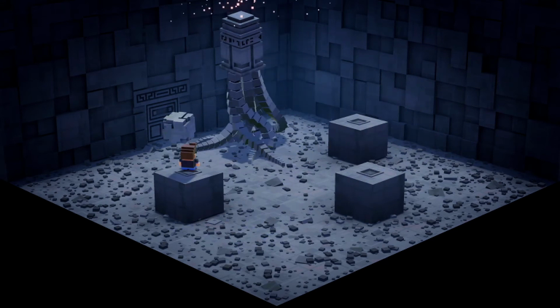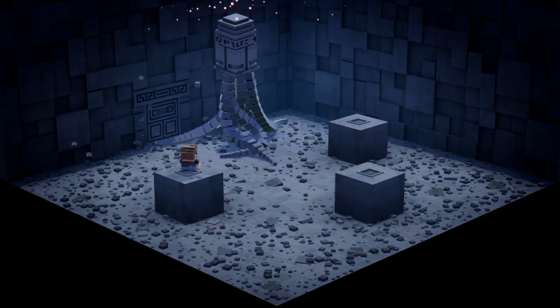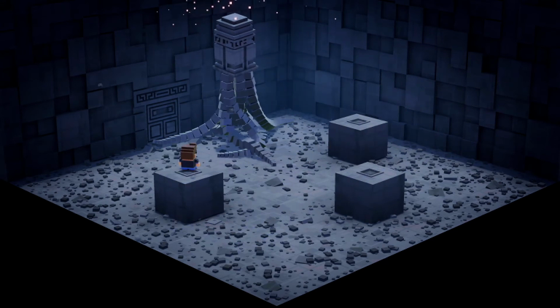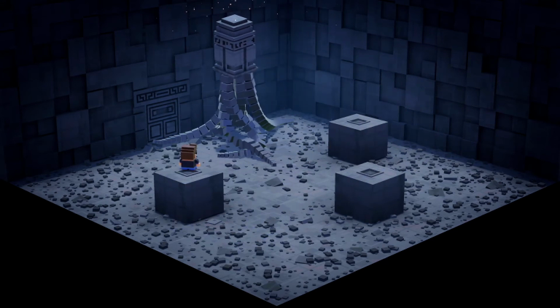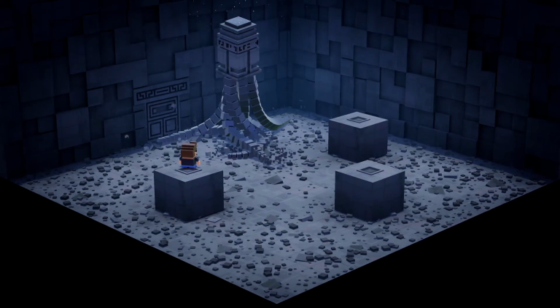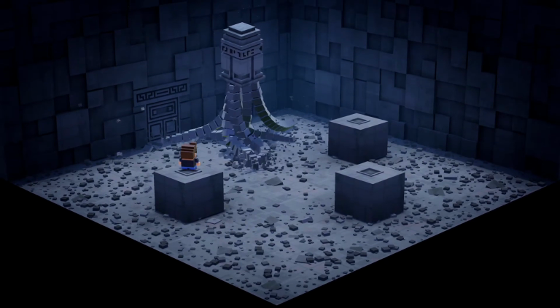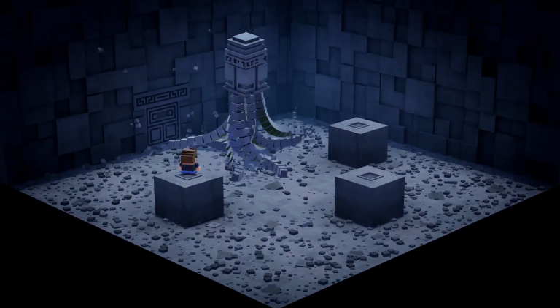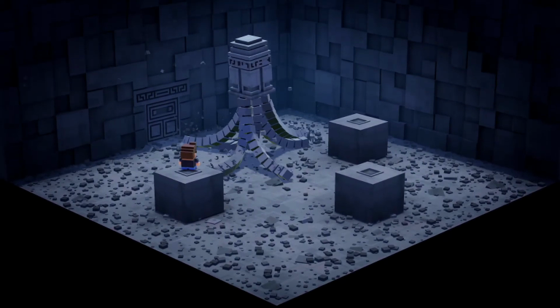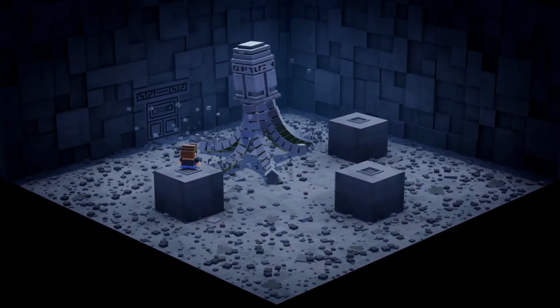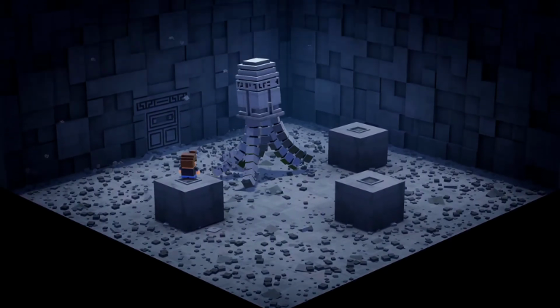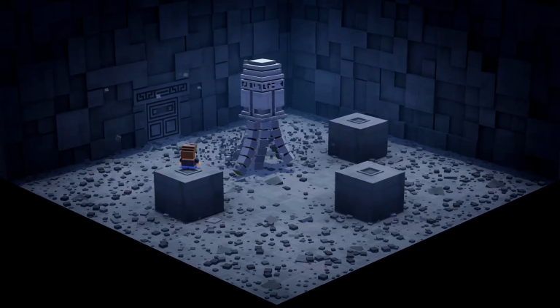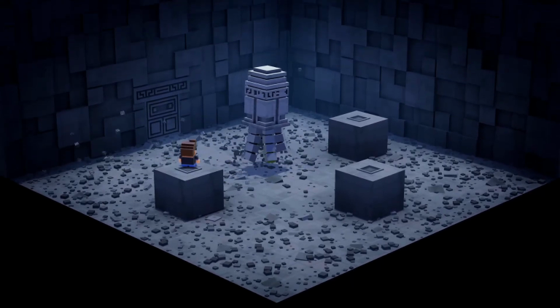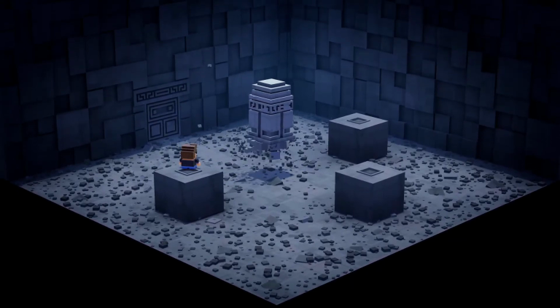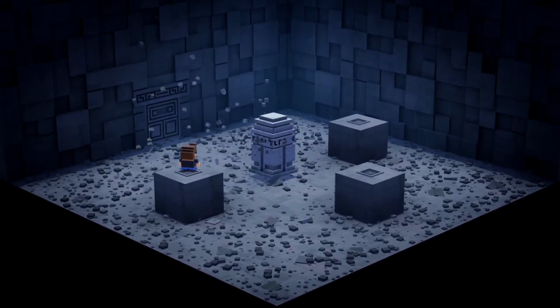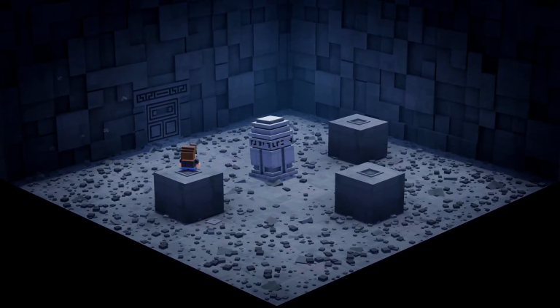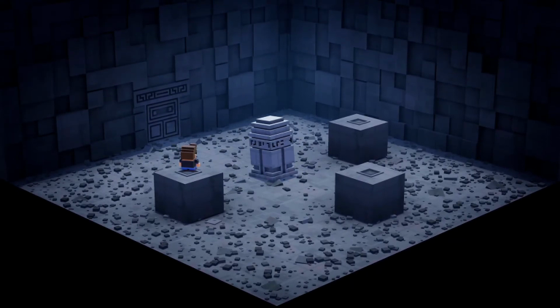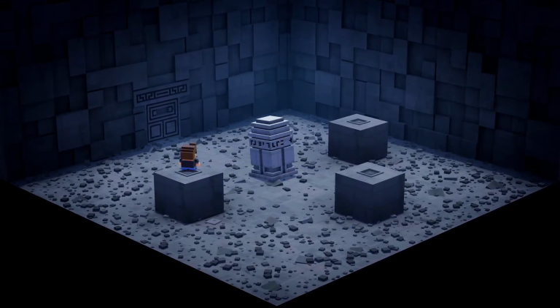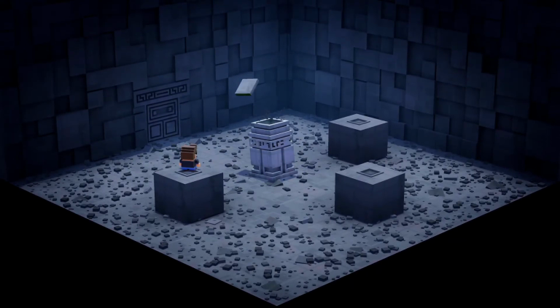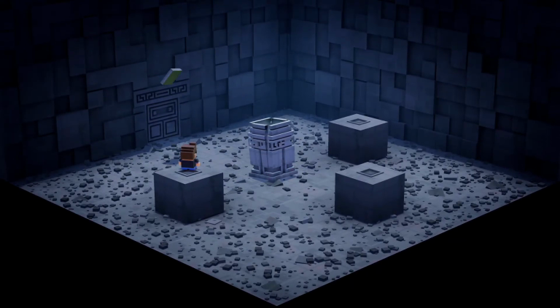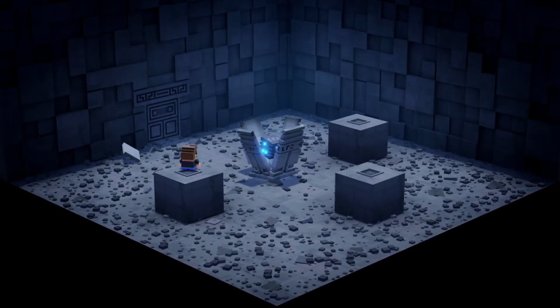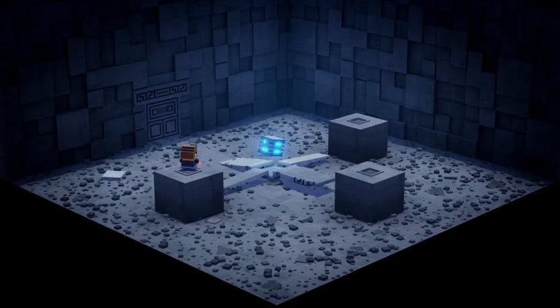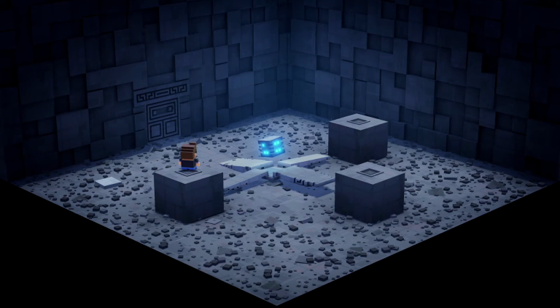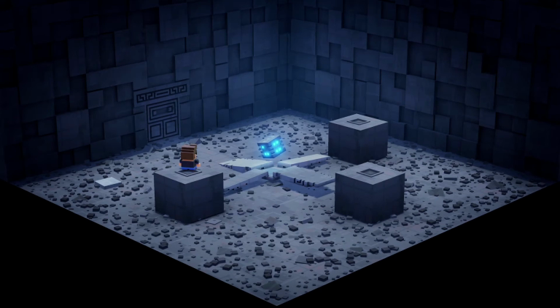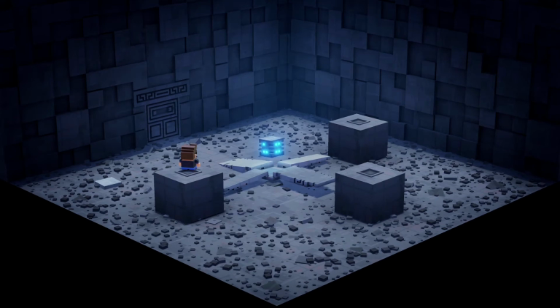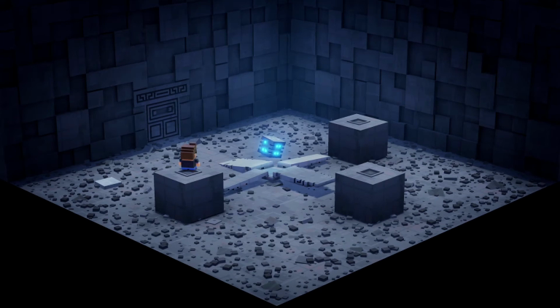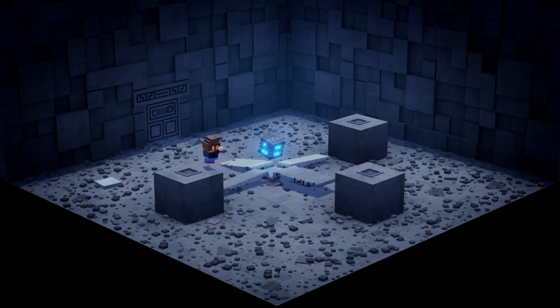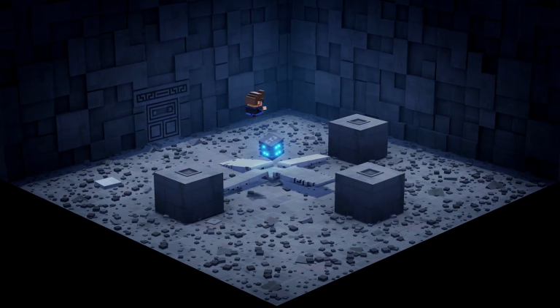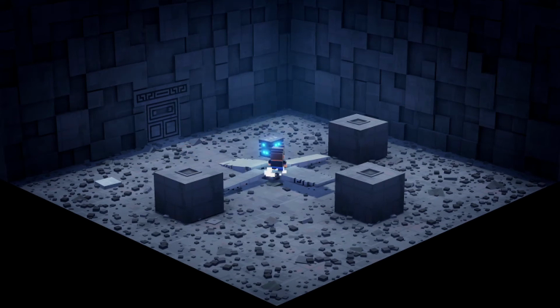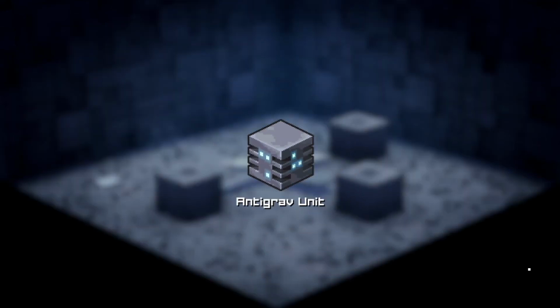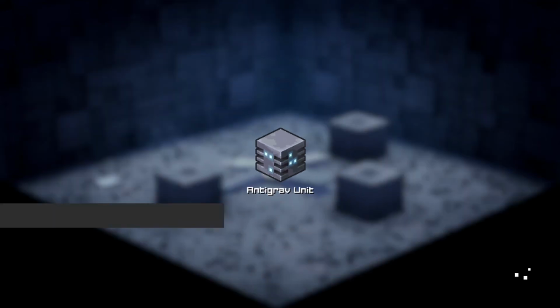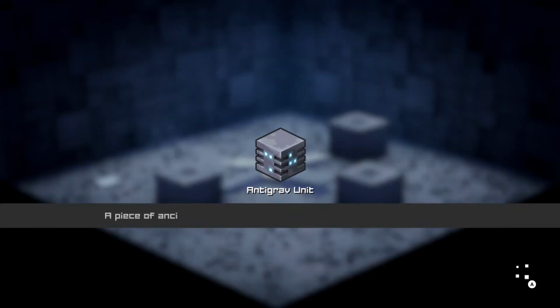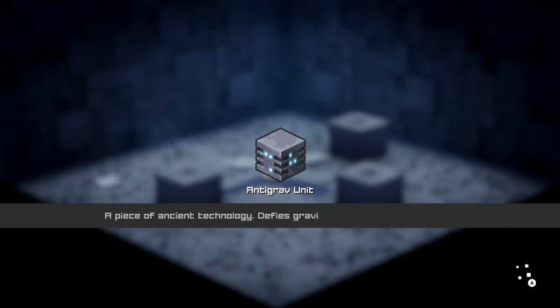There we go — he's down. Once you've defeated him he will drop the grav lift, and that's what we came for. That will actually power up the spaceship. We're just going to return to the spaceship now and I'll show you what to do.